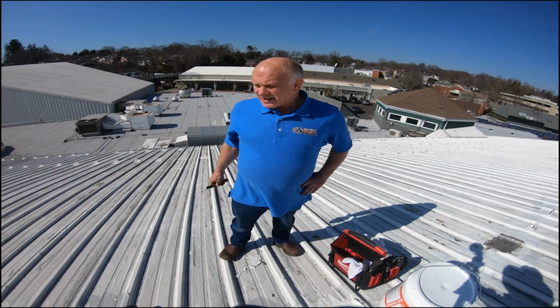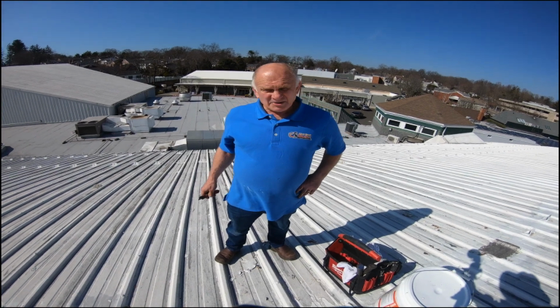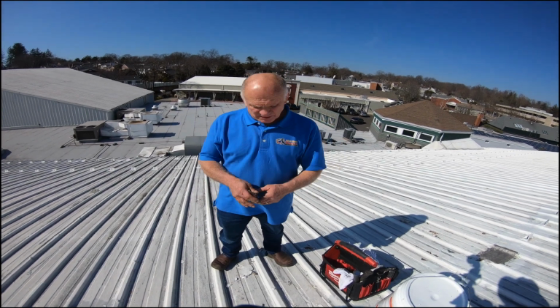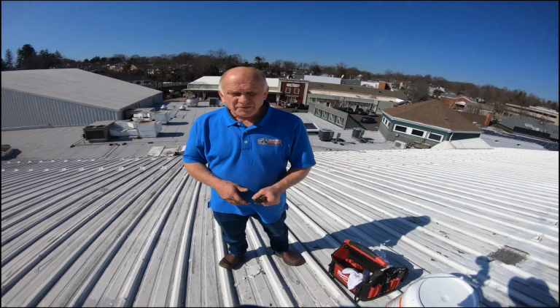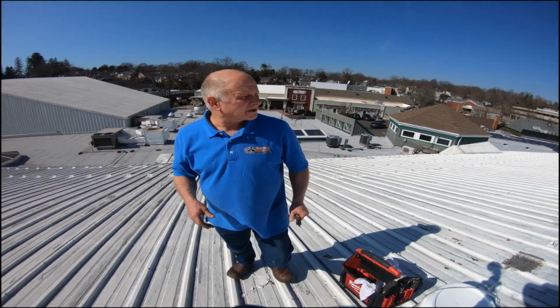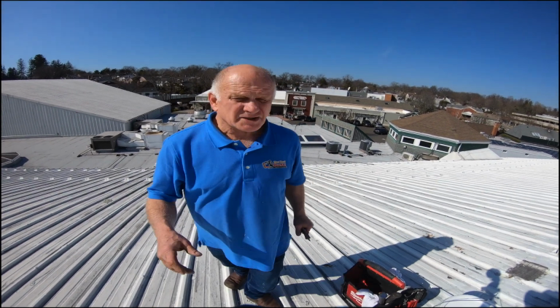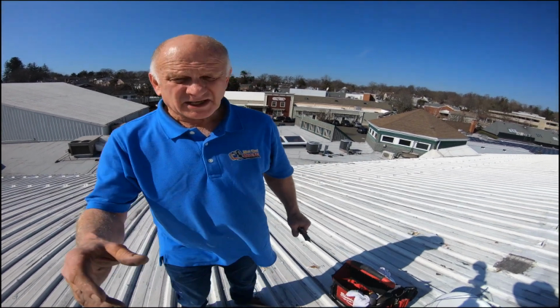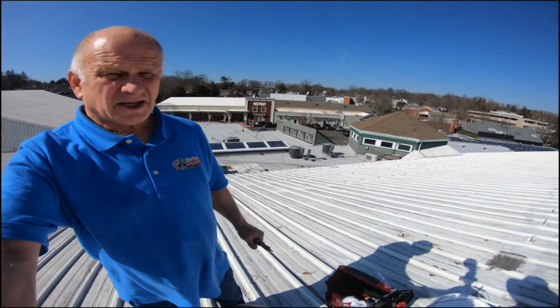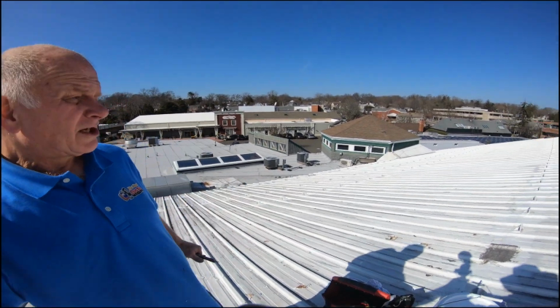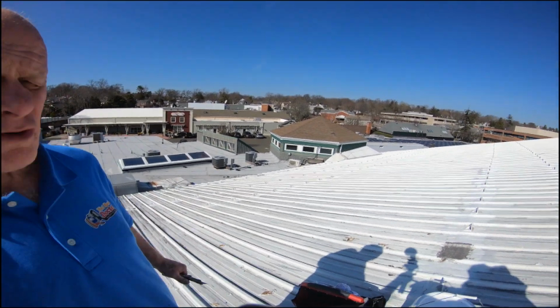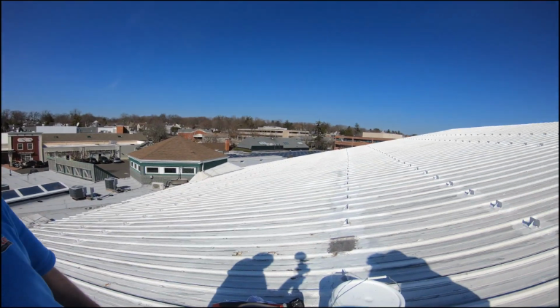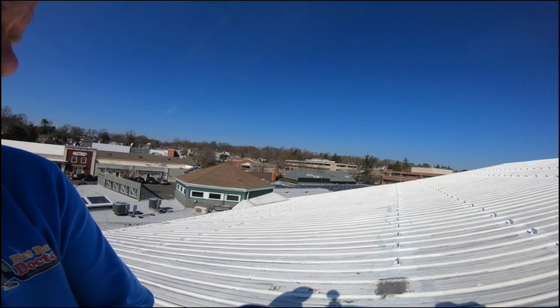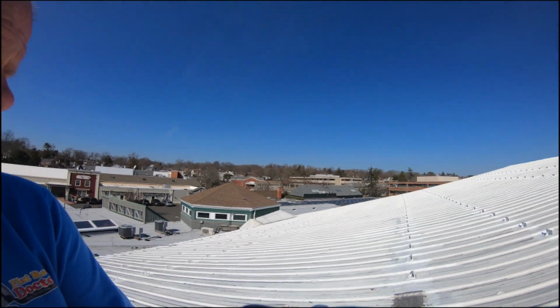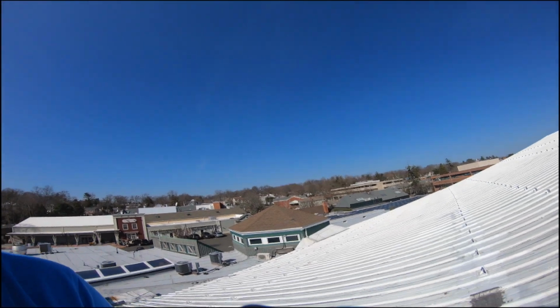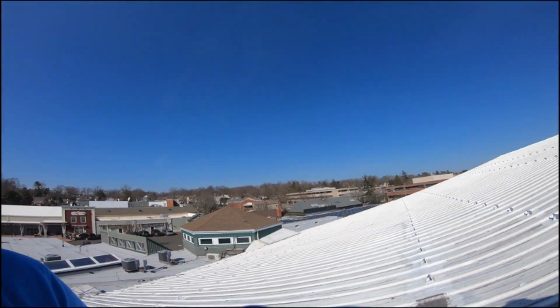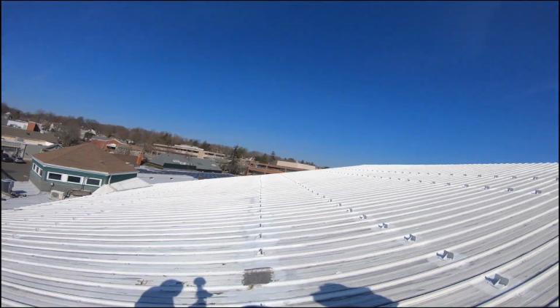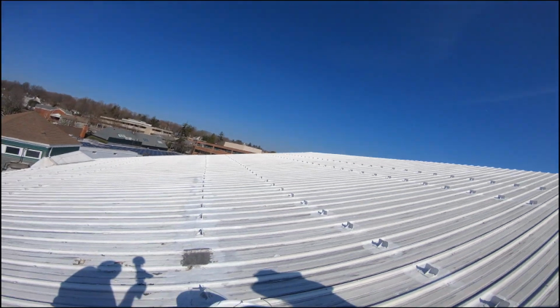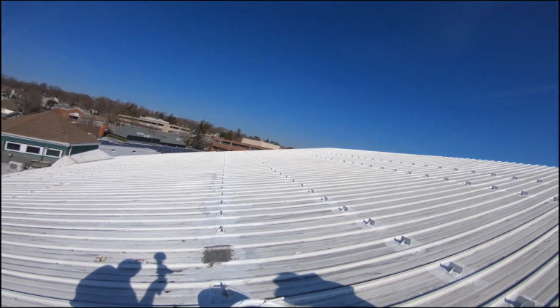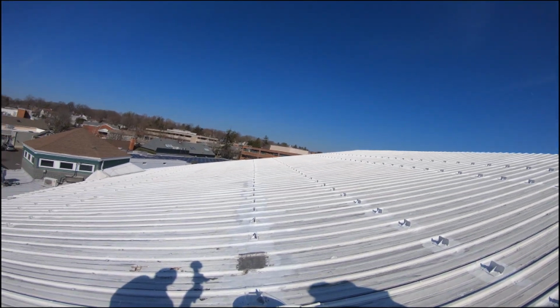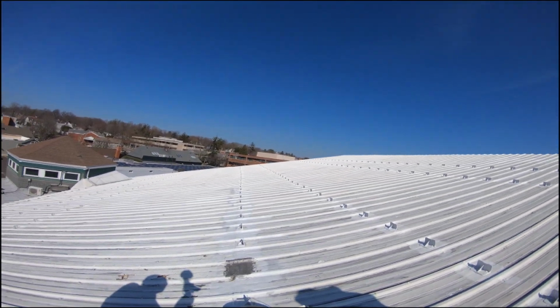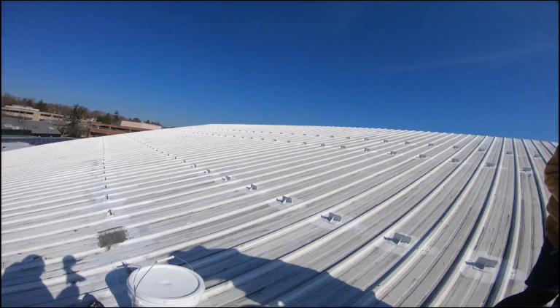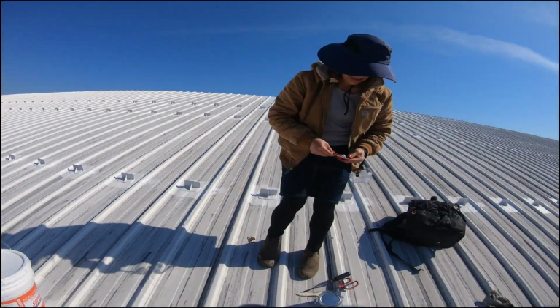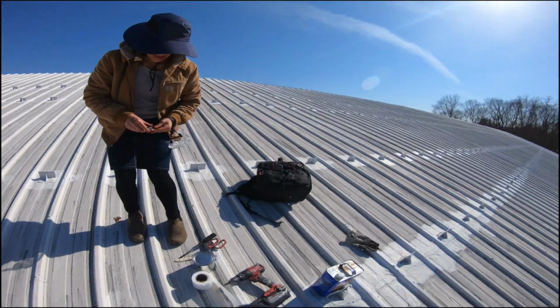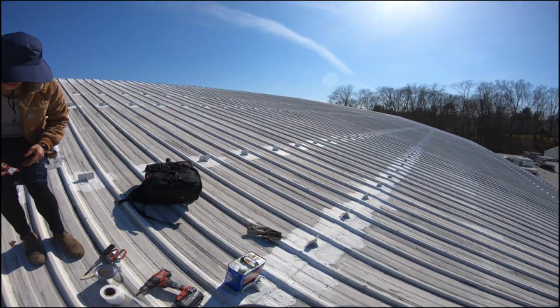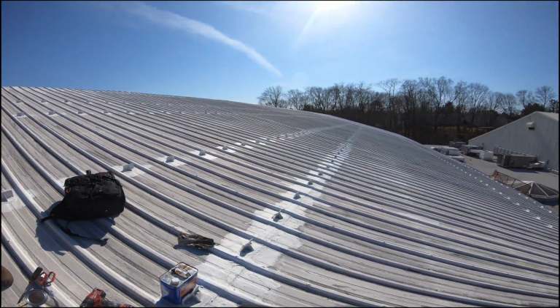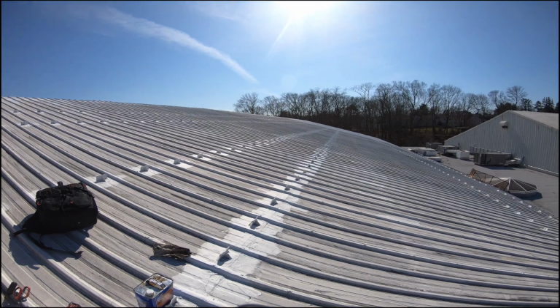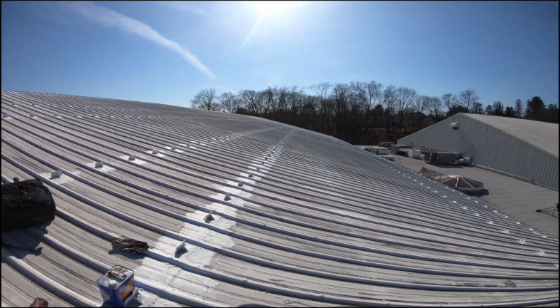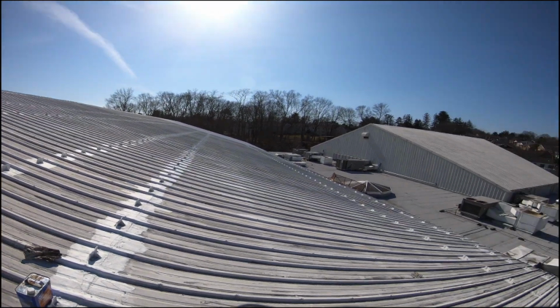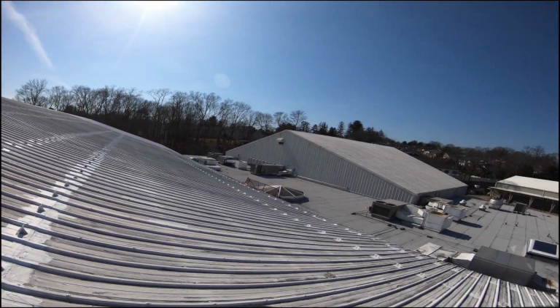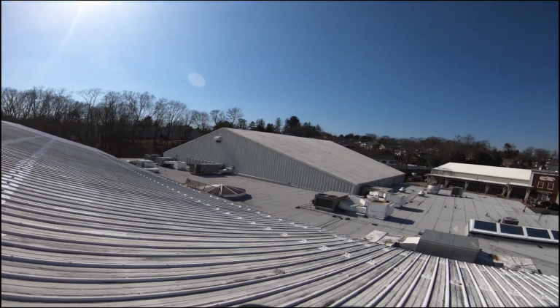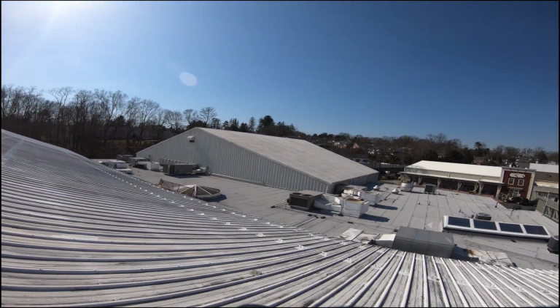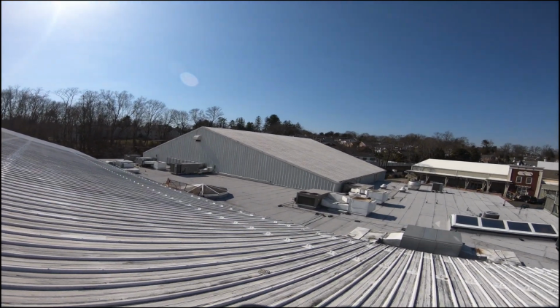I'm on this metal roof. This is a roof over a tennis court — there's a bunch of tennis courts here. This is huge and there's another tennis court over there.